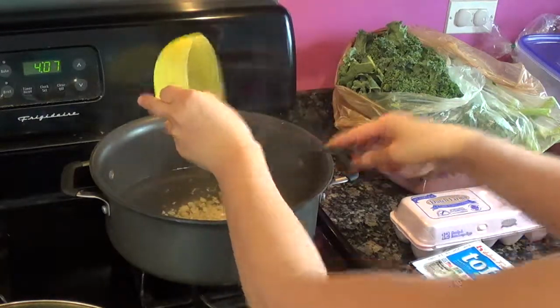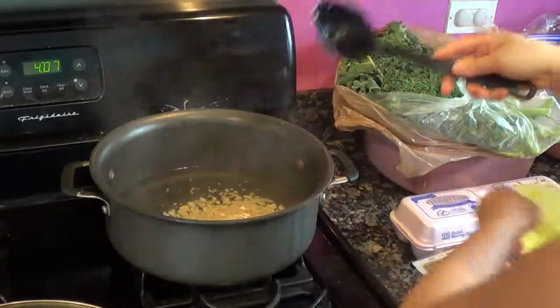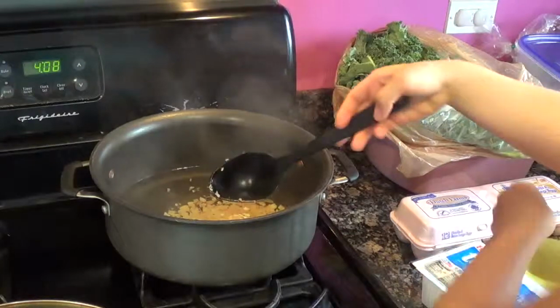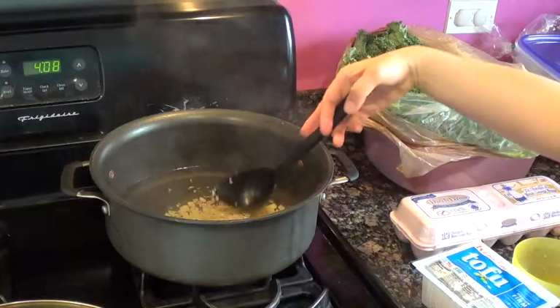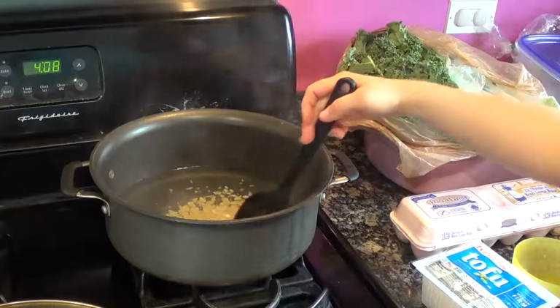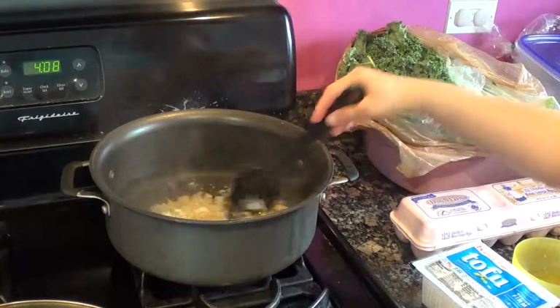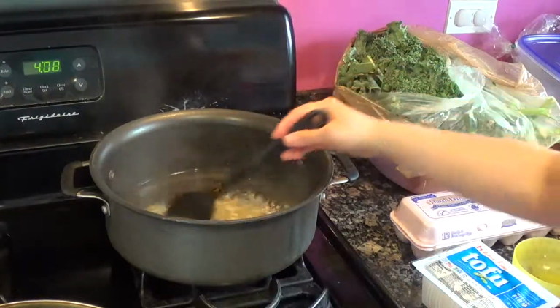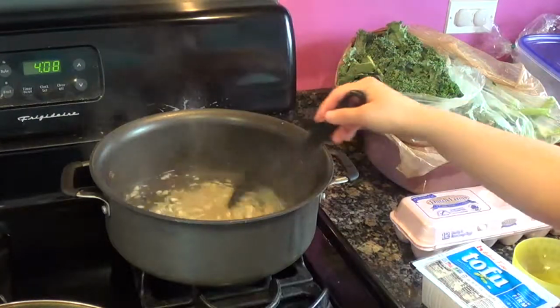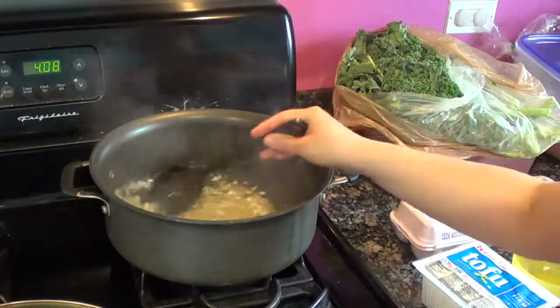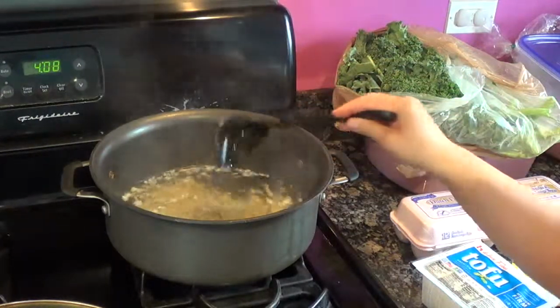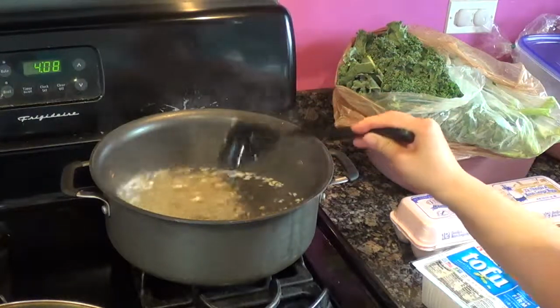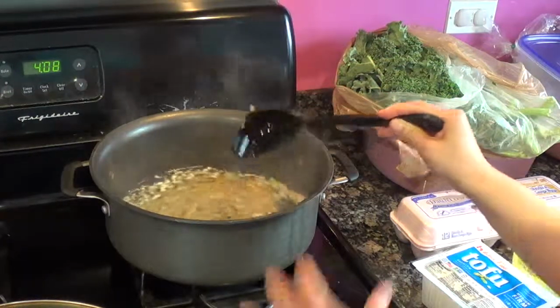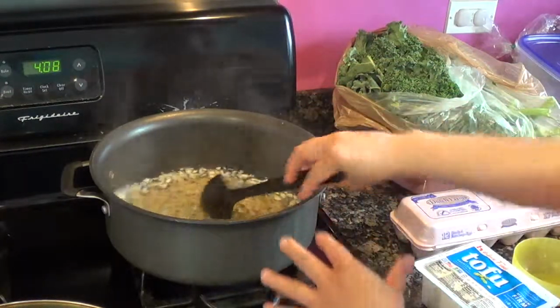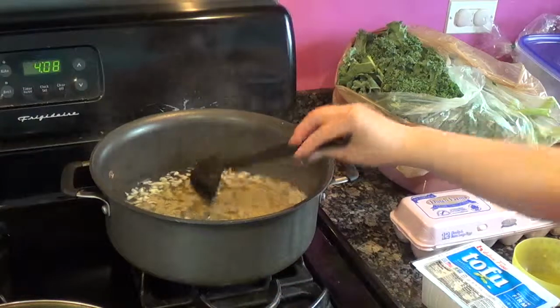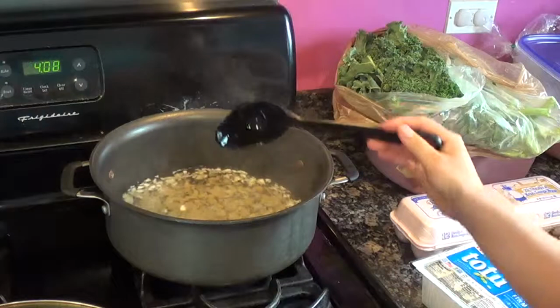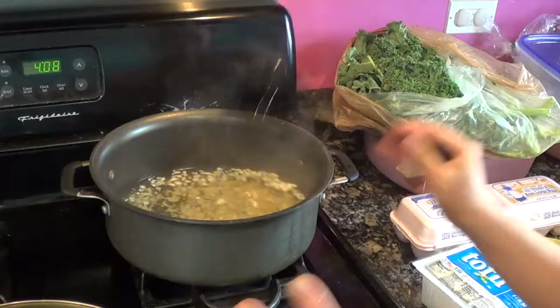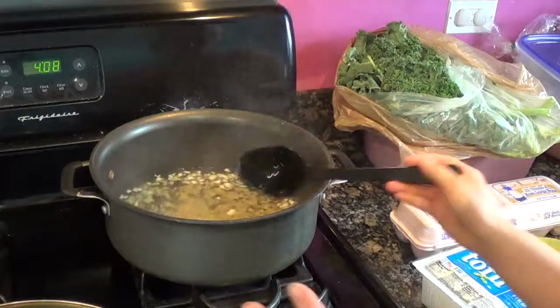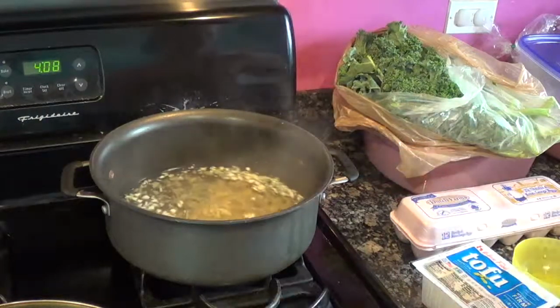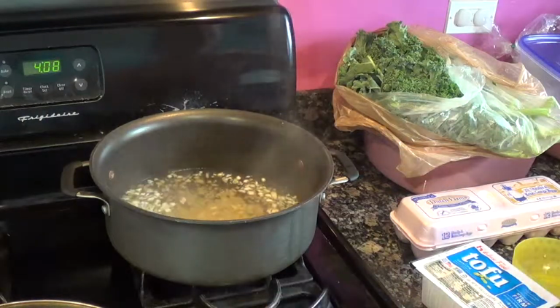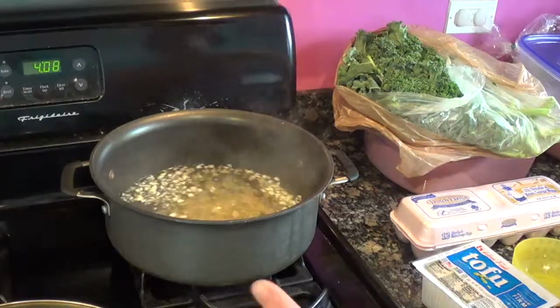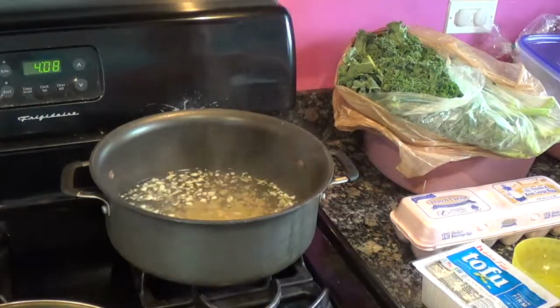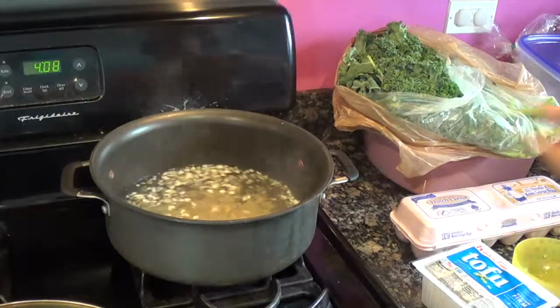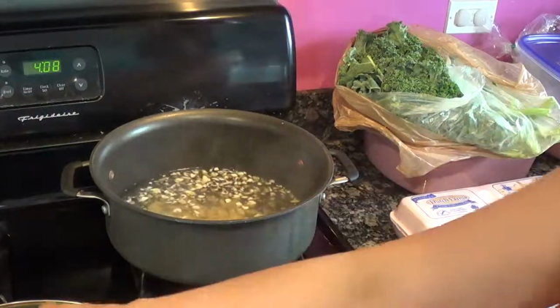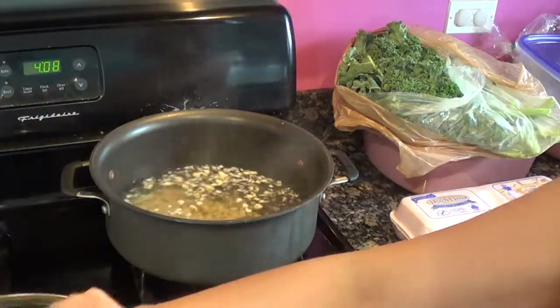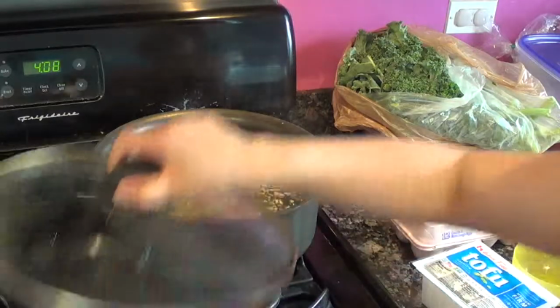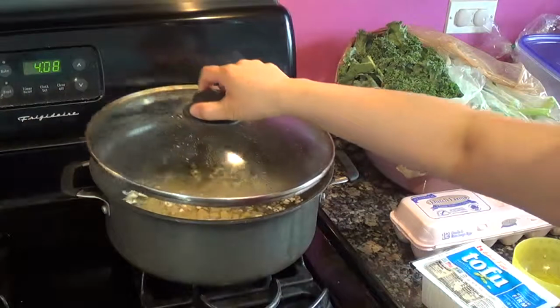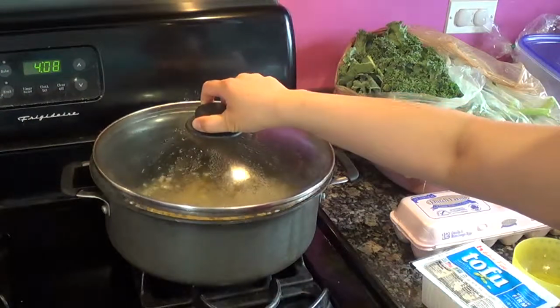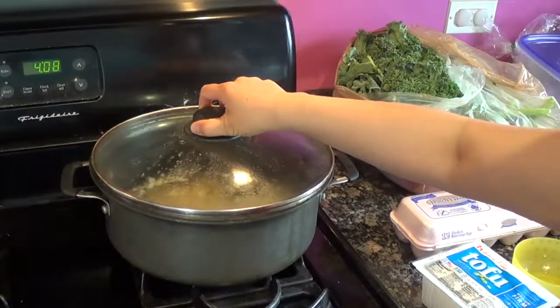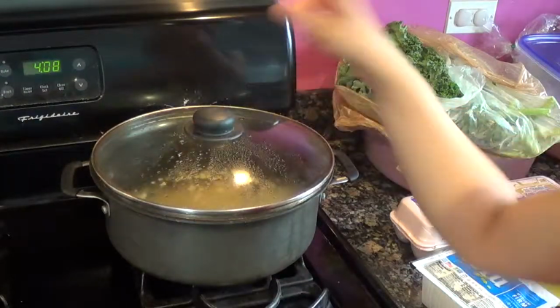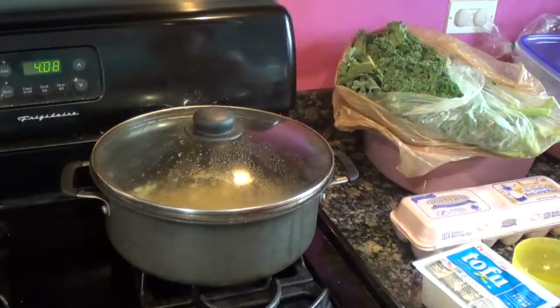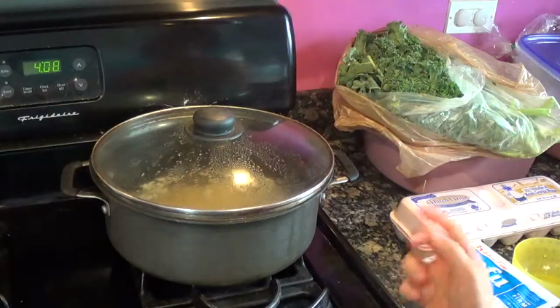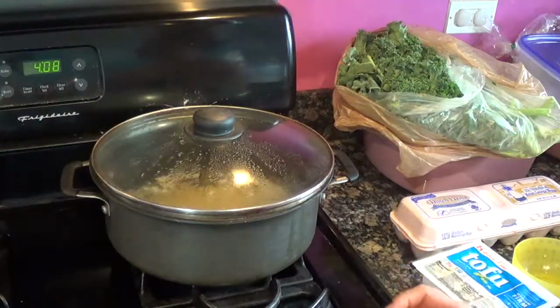I'm going to turn the heat back up to medium high and cover it. Do the garlic and ginger as the first thing — remember that. Sometimes I forget and have to hurry up and mince or chop some garlic and ginger.